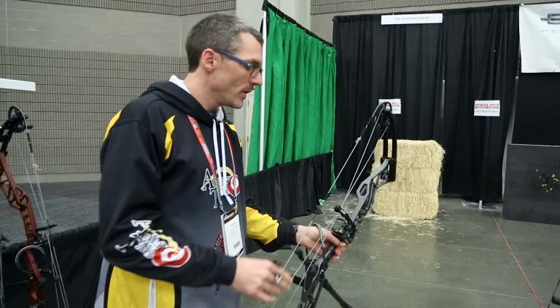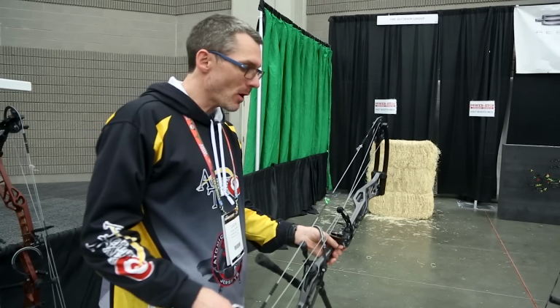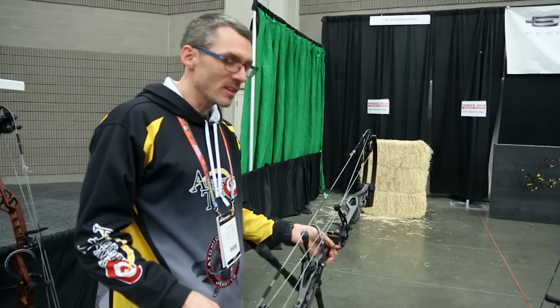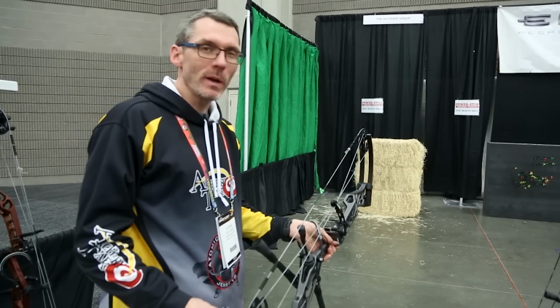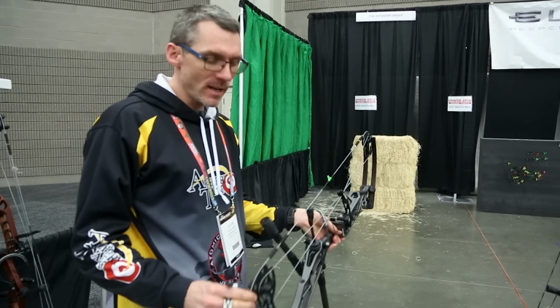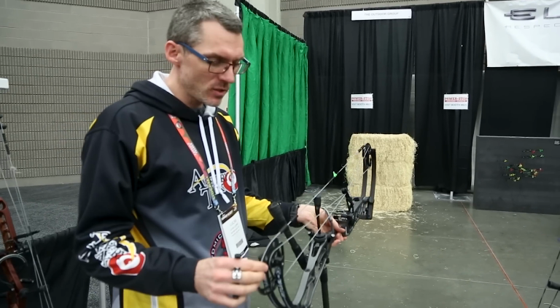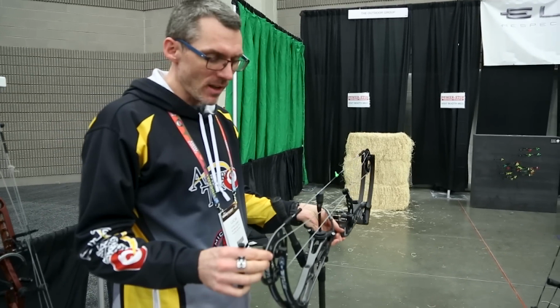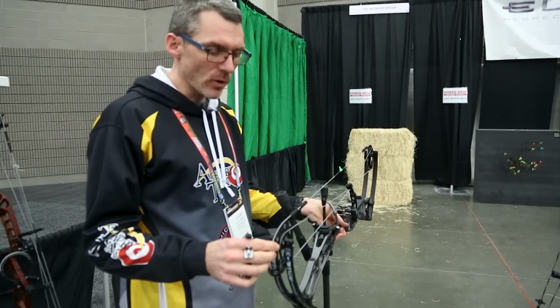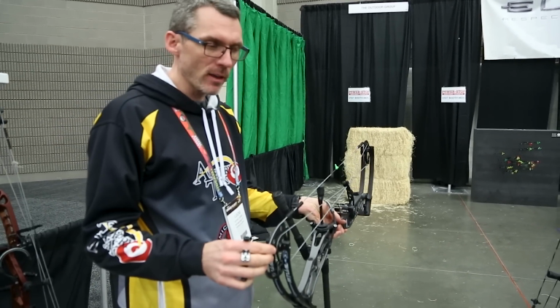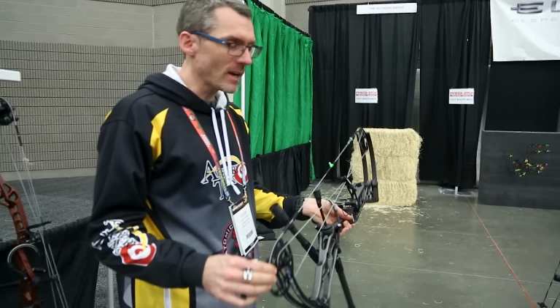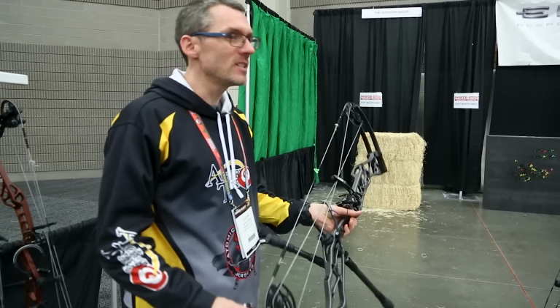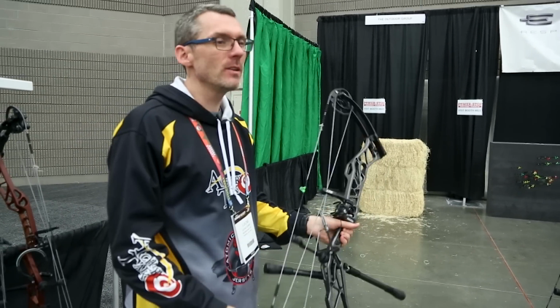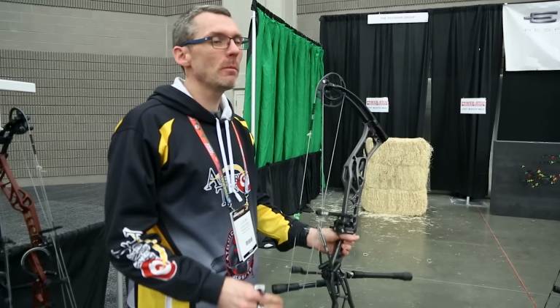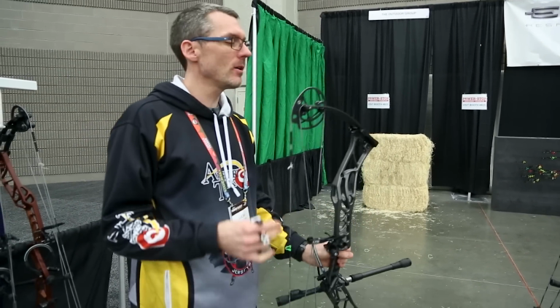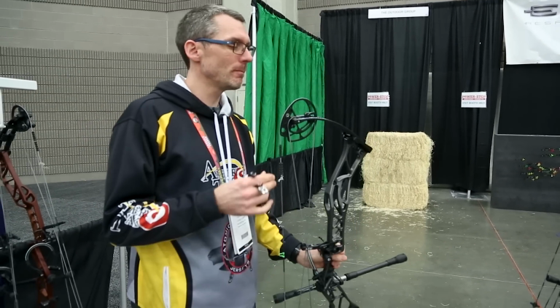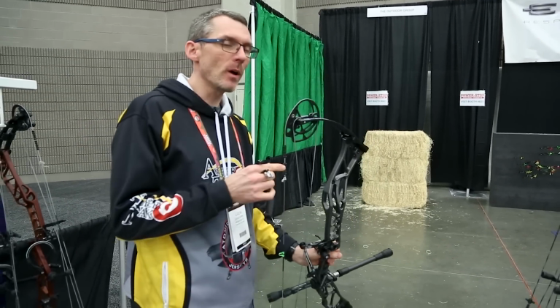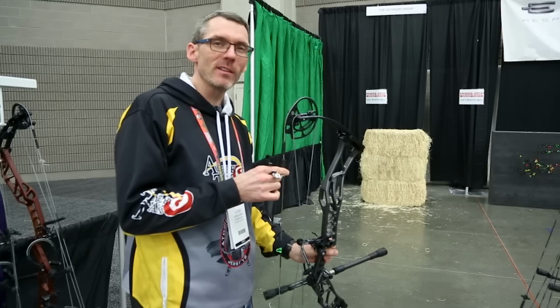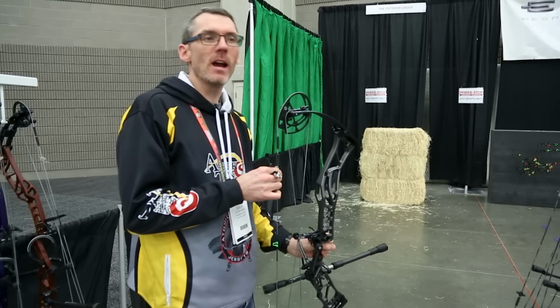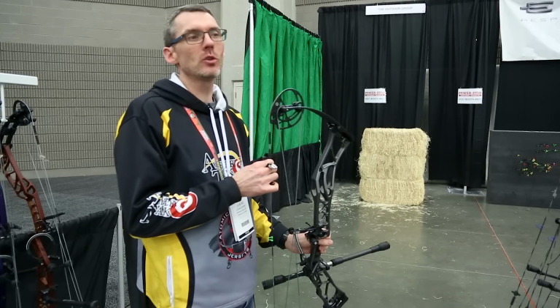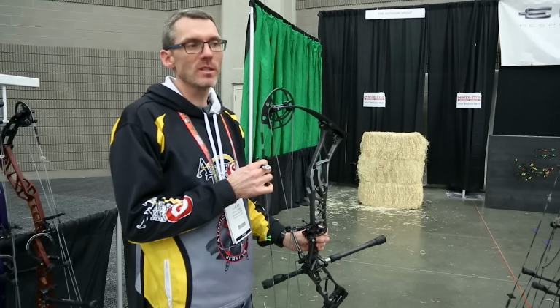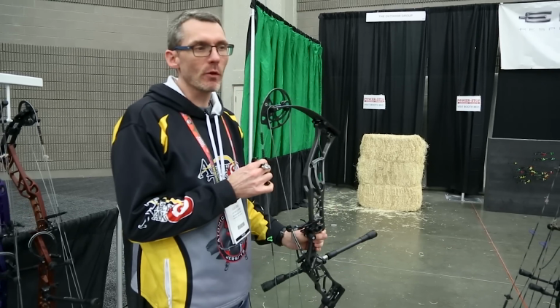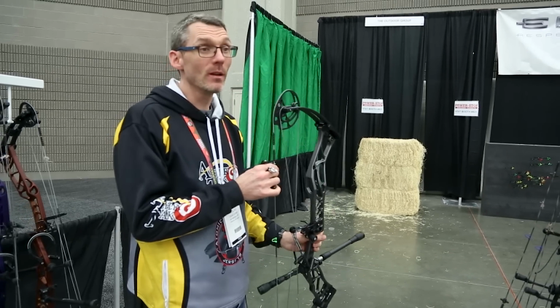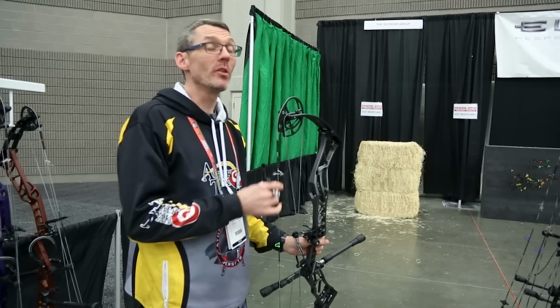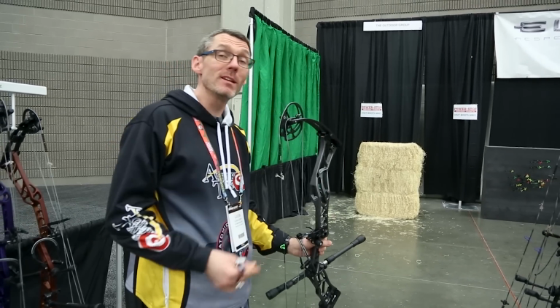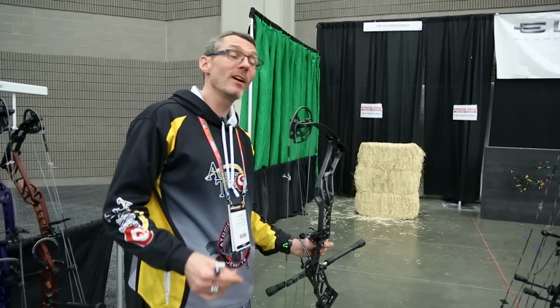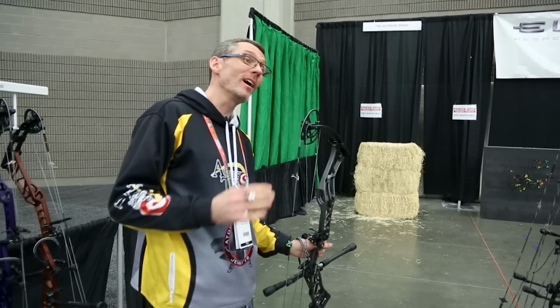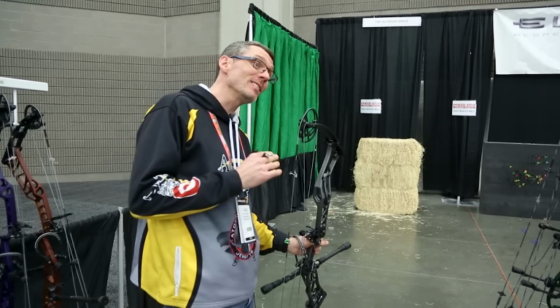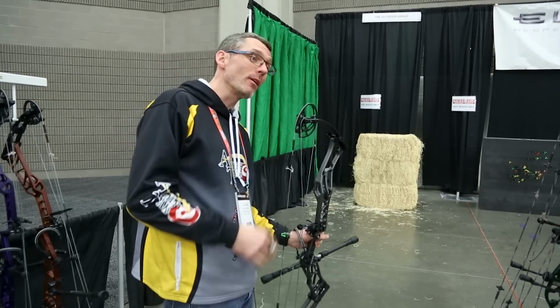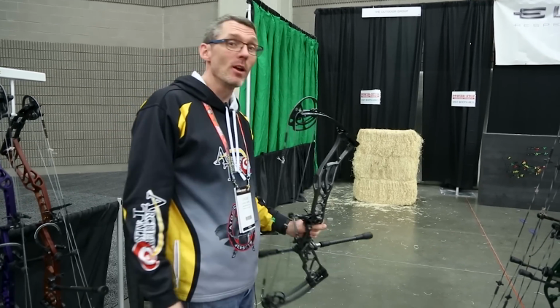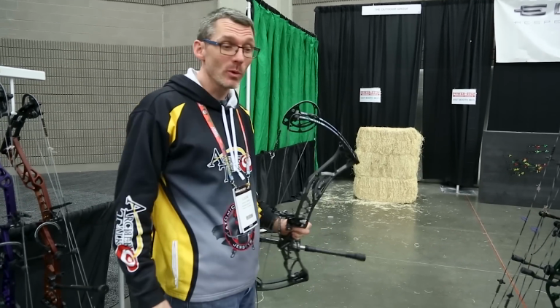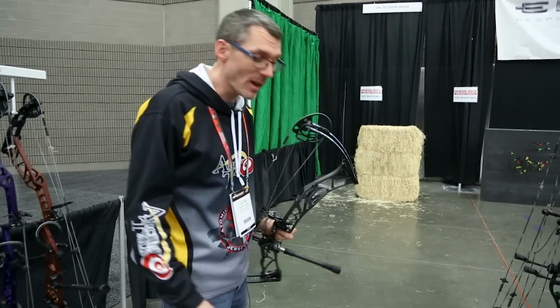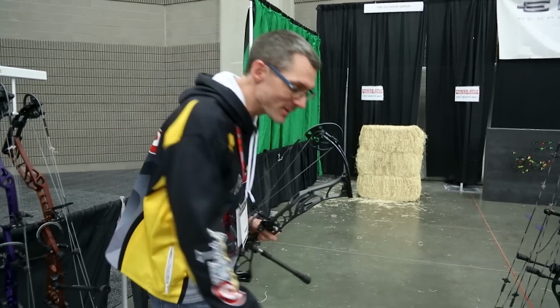This bow is a 29-inch draw length right now at 72 pounds. The draw length is a hair on the short side for me, and the weight is a hair on the high side for me. We'll see what happens.